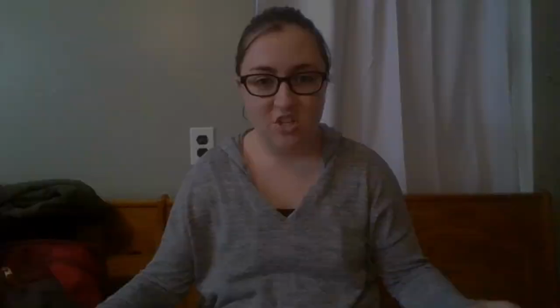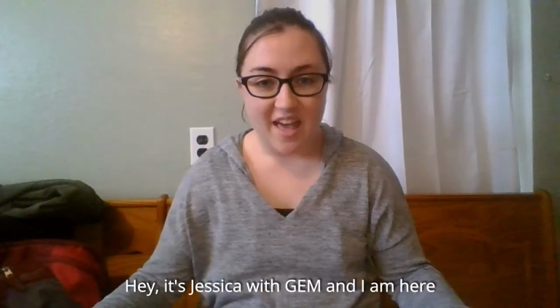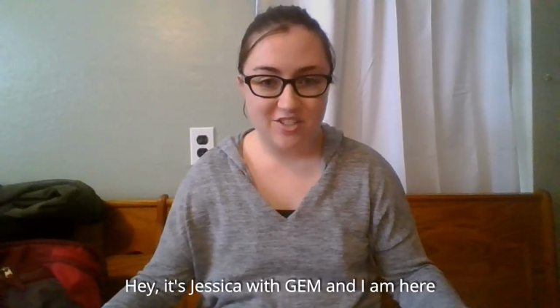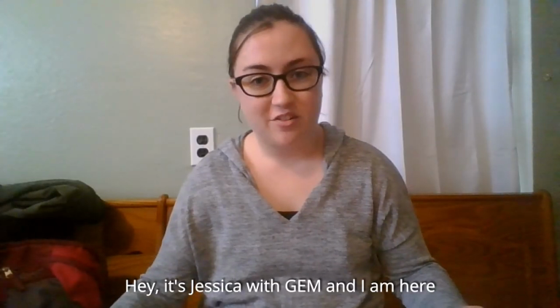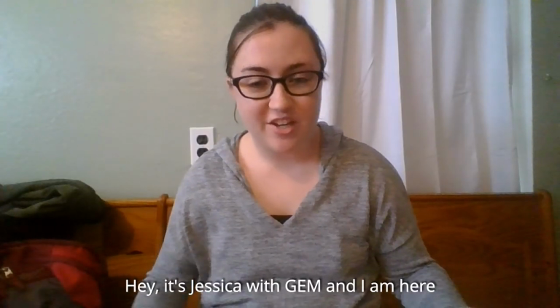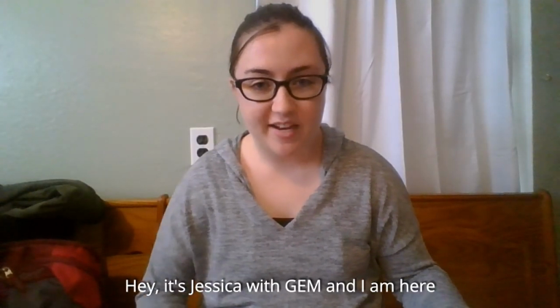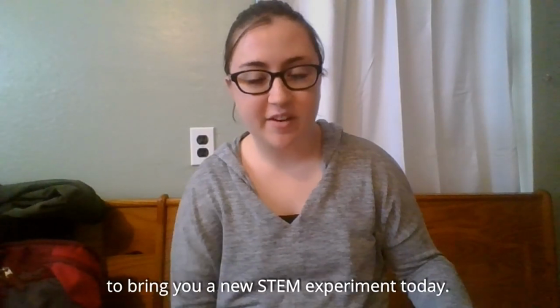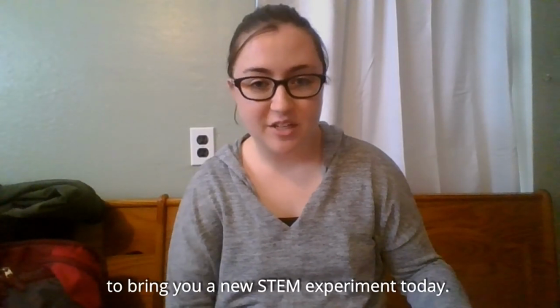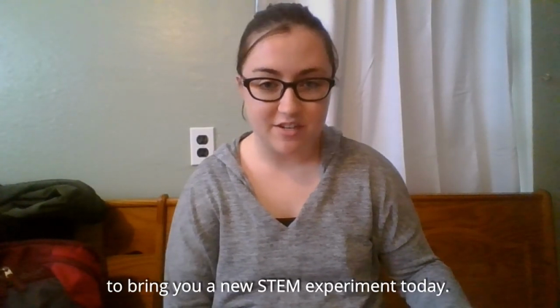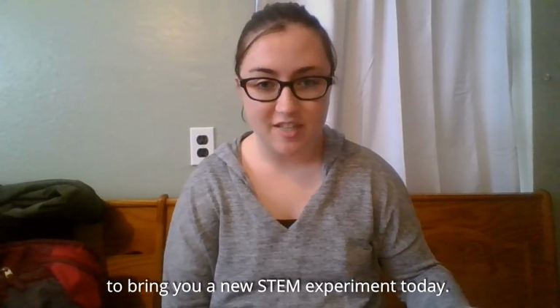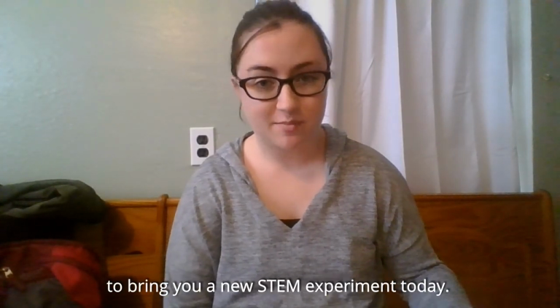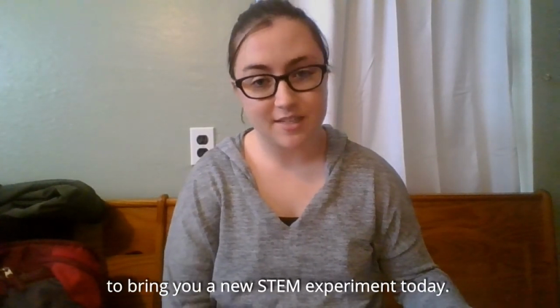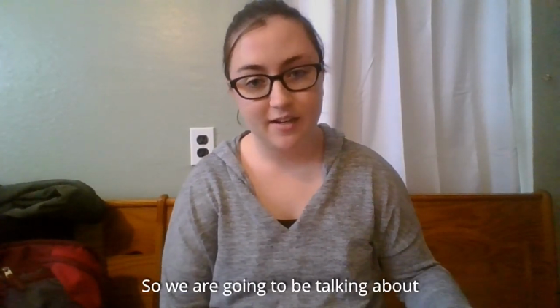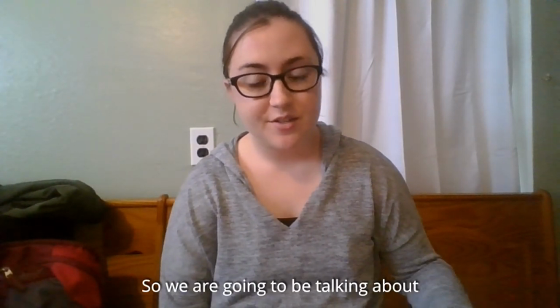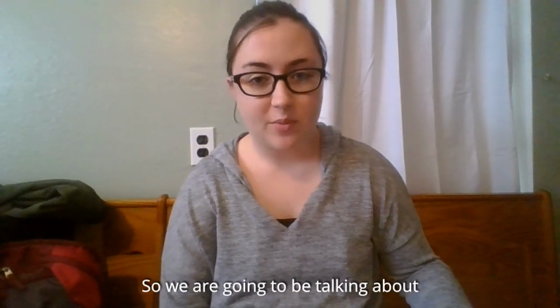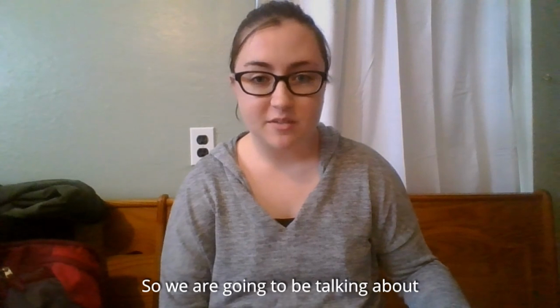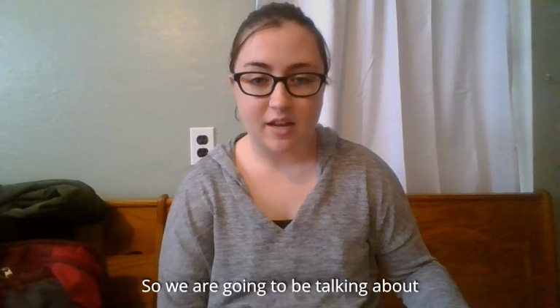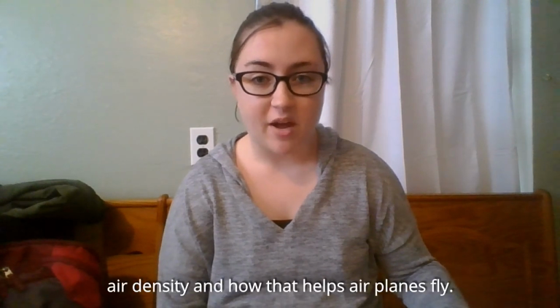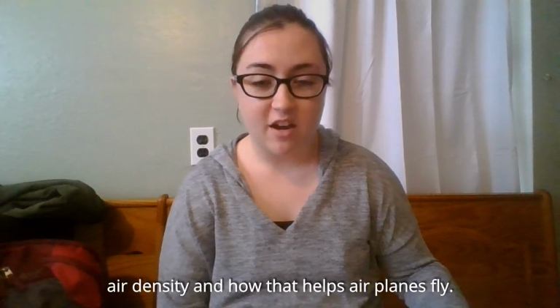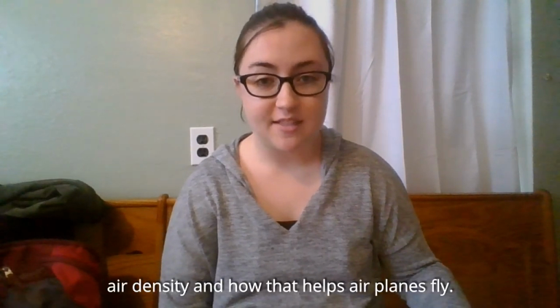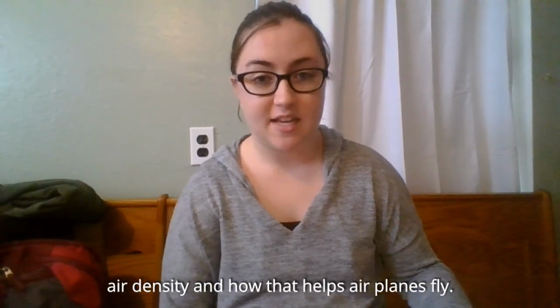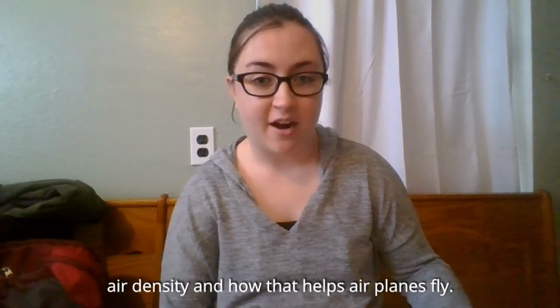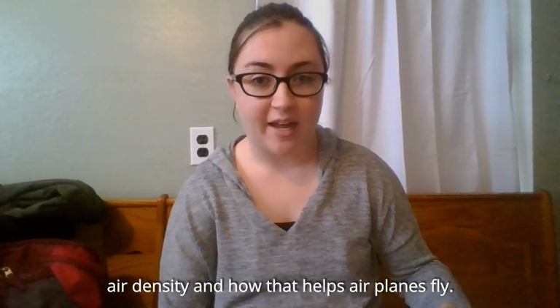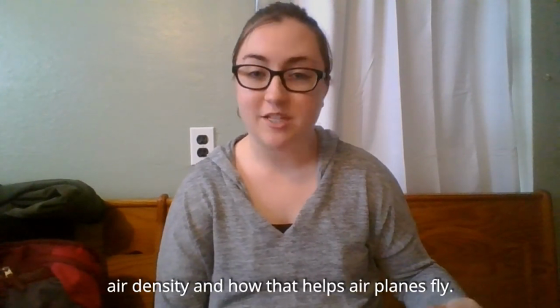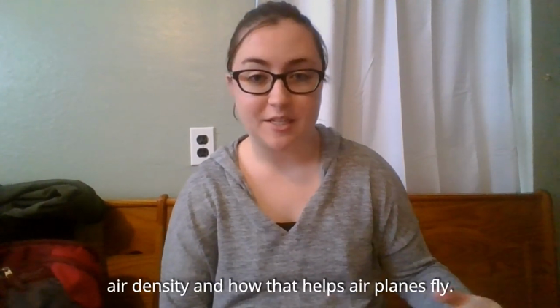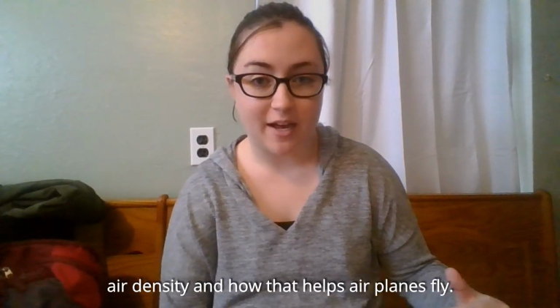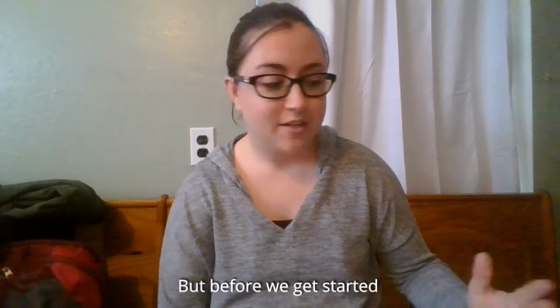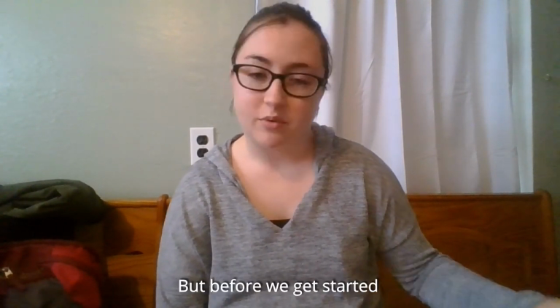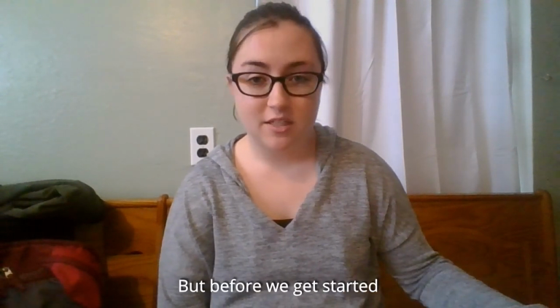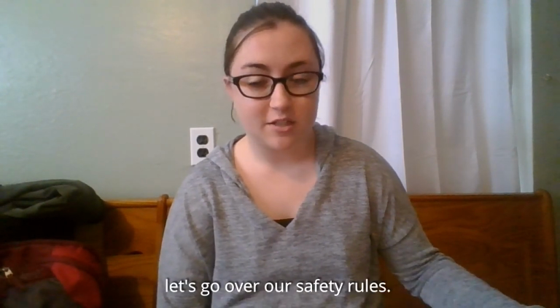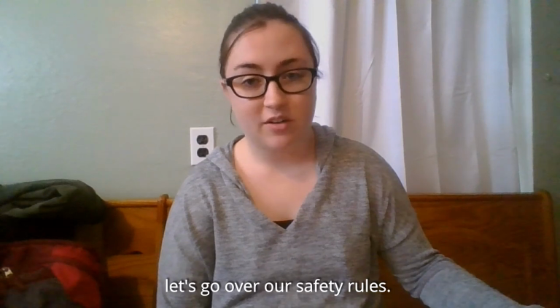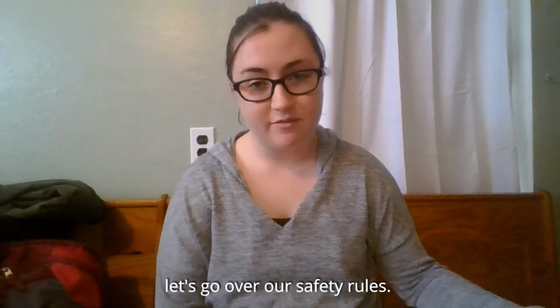Hey, it's Jessica with Jem, and I am here to bring you a new STEM experiment today. We are going to be talking about air density and how that helps airplanes fly. But before we get started, let's go over our safety rules.